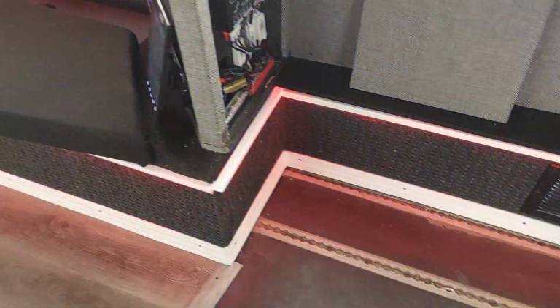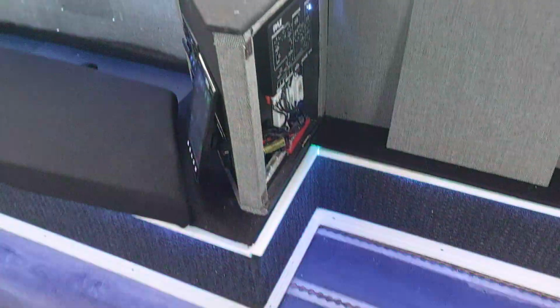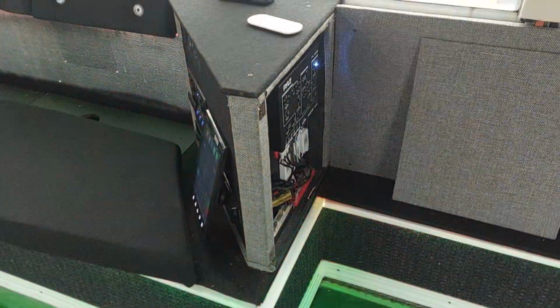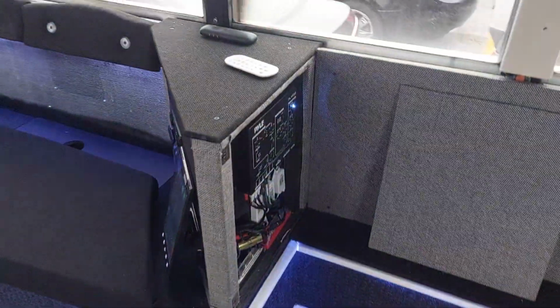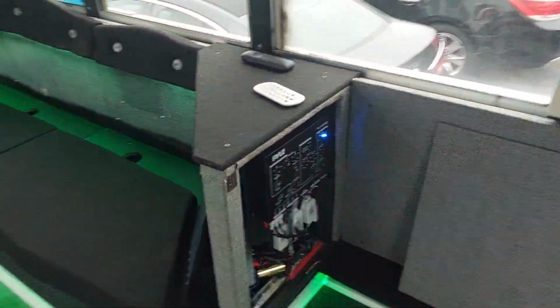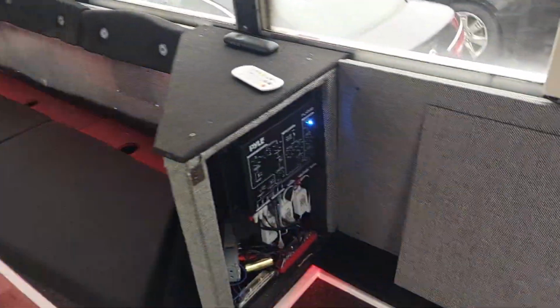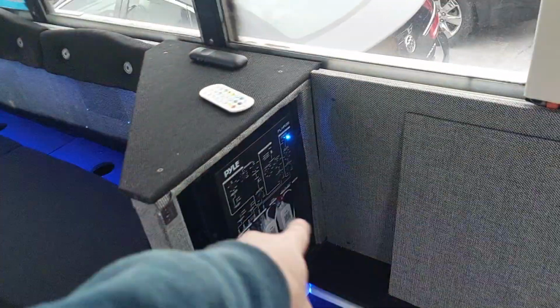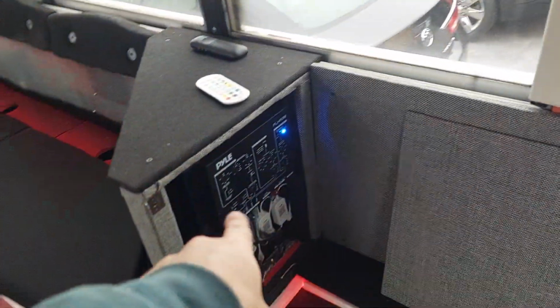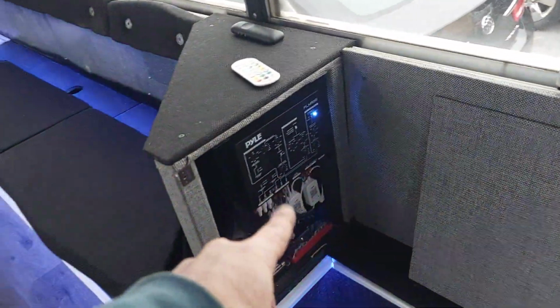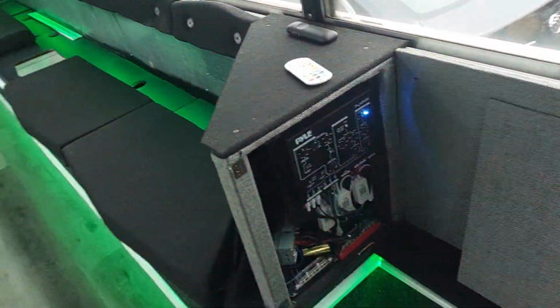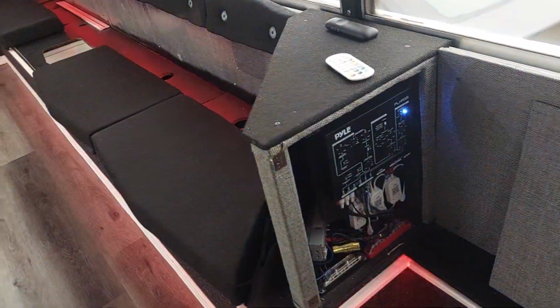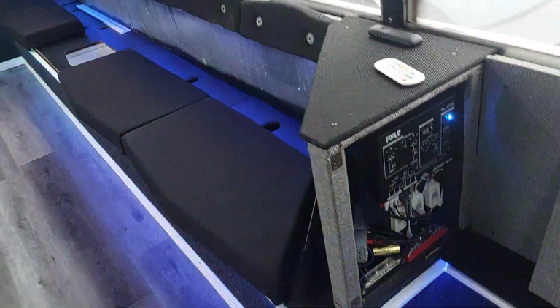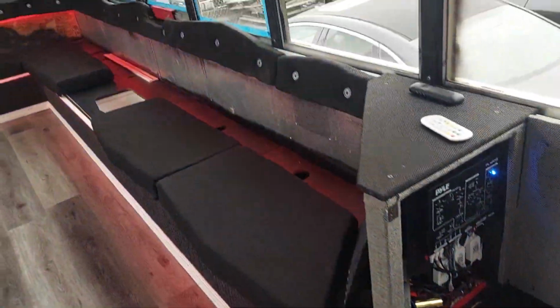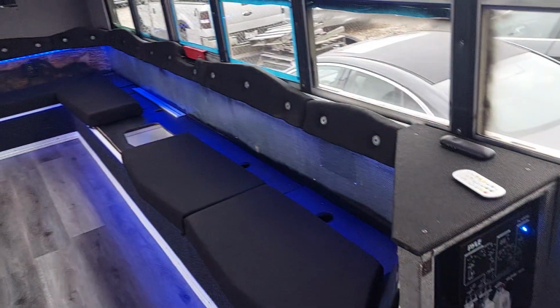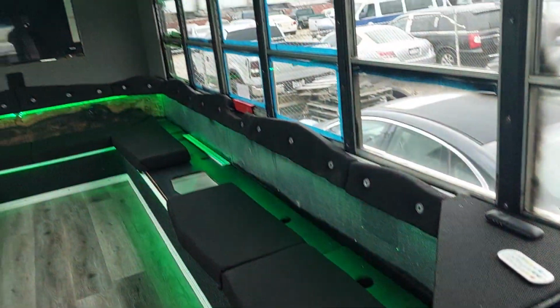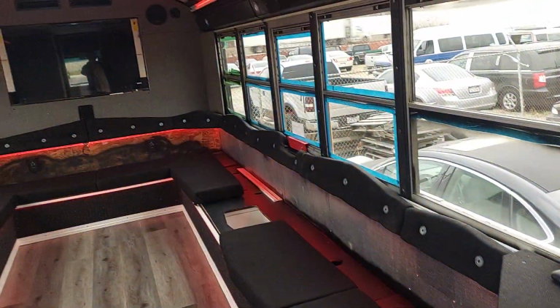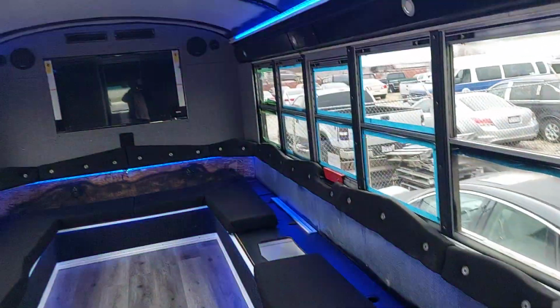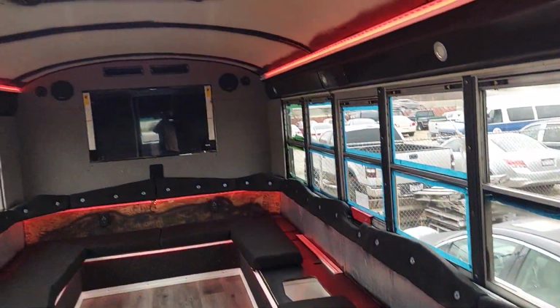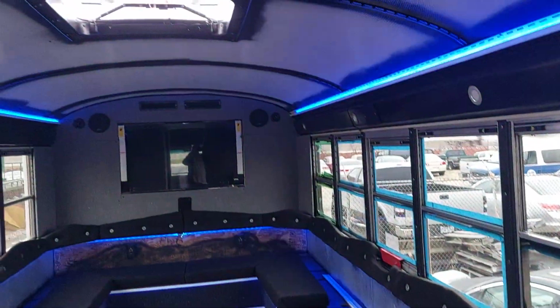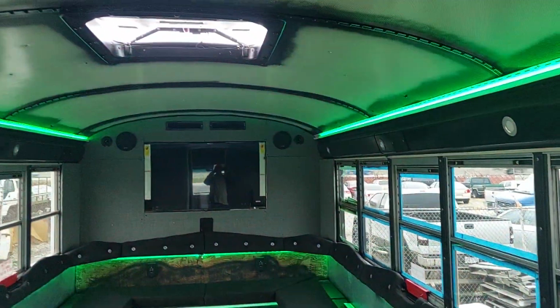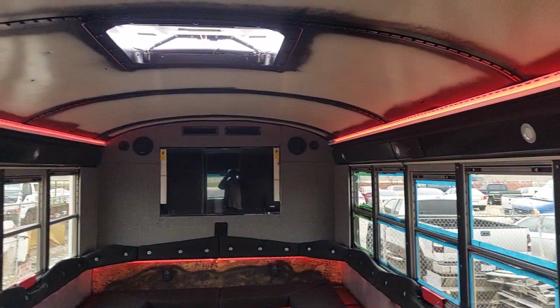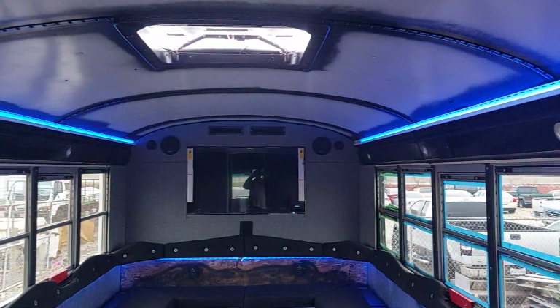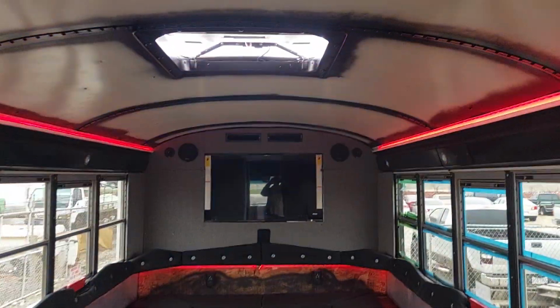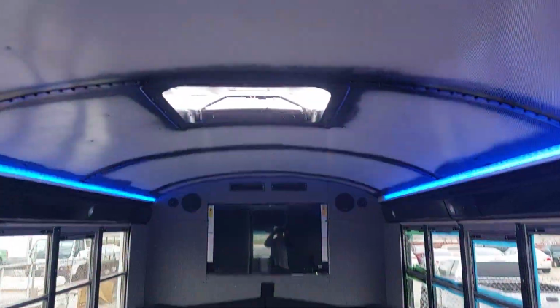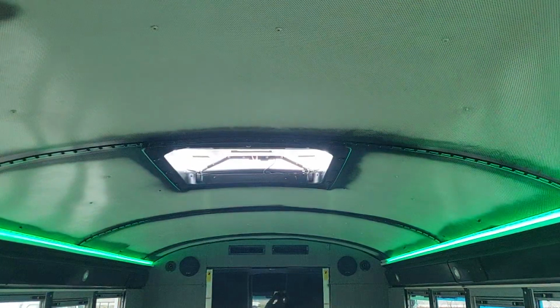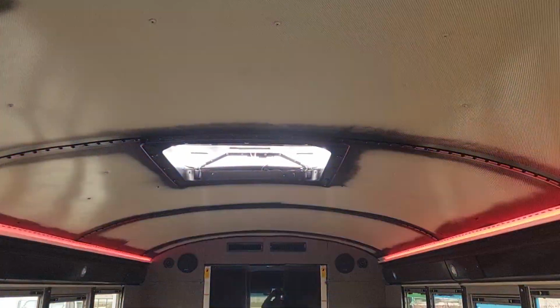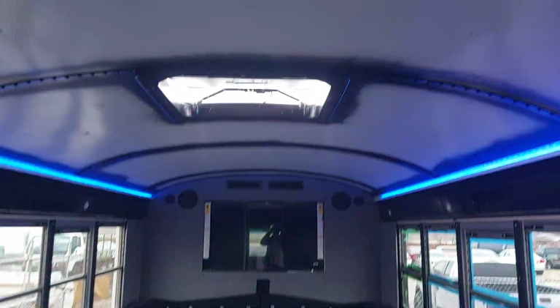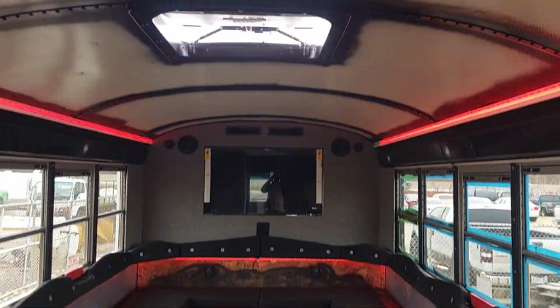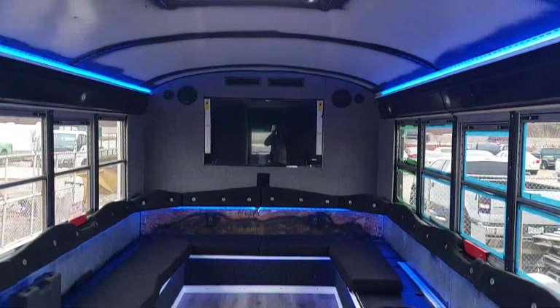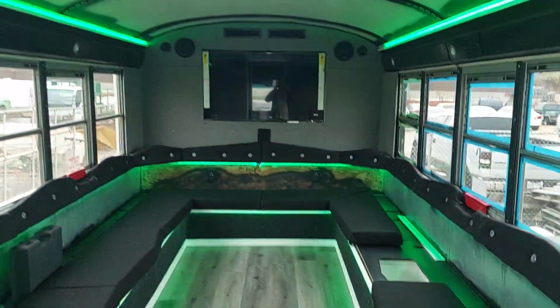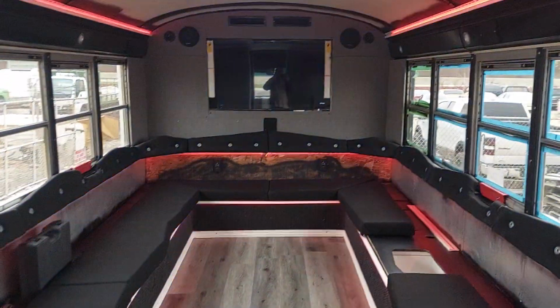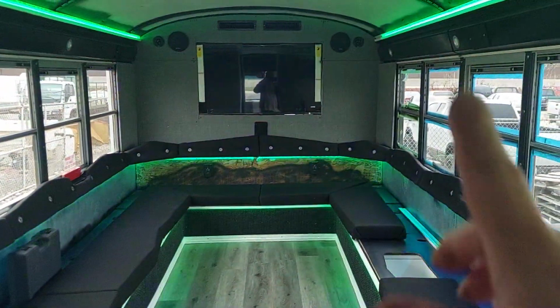I popped the cover off just so I could play with the light settings. Got more to do but we're getting there. Now it's about time for that dreaded ceiling — I've got to do the ceiling.